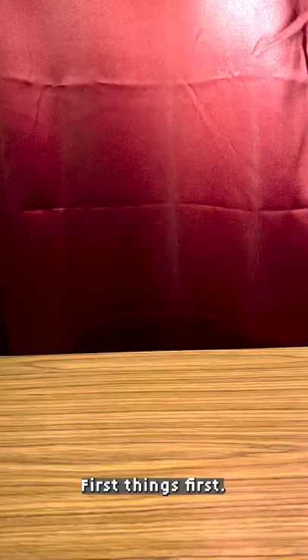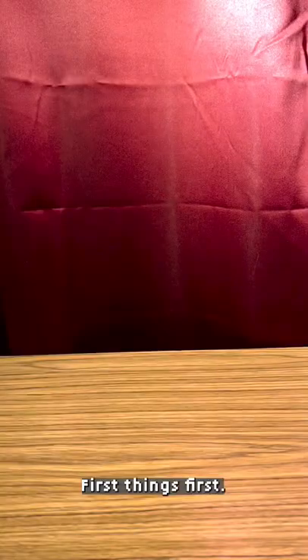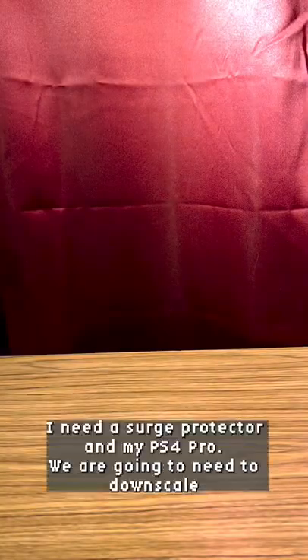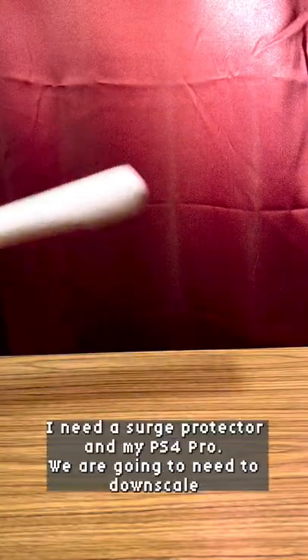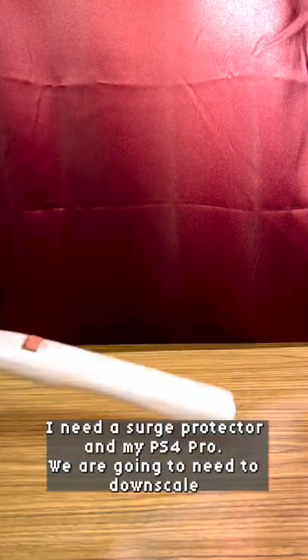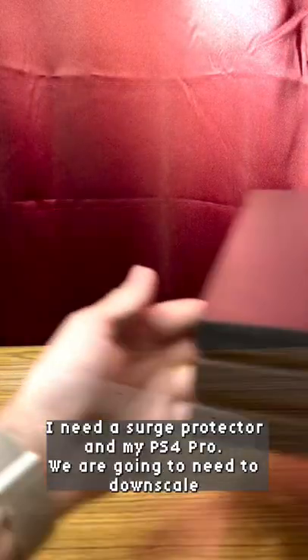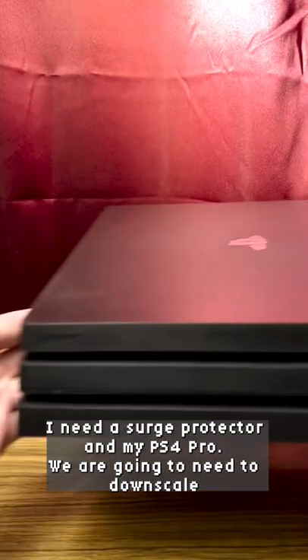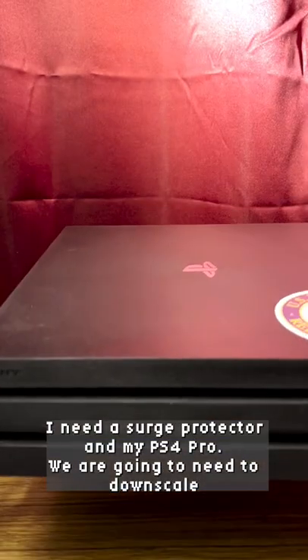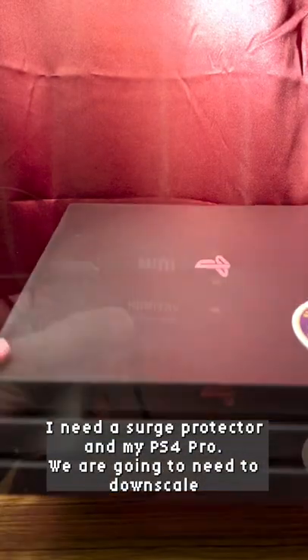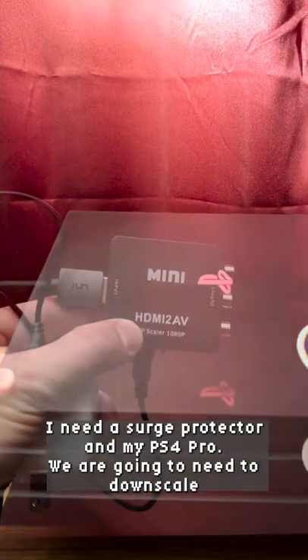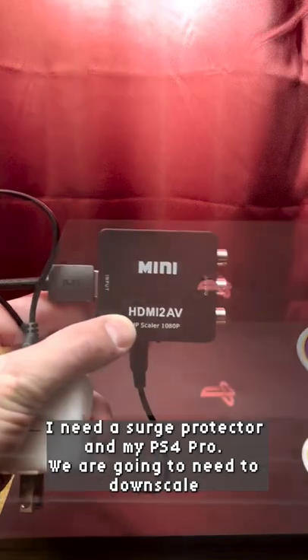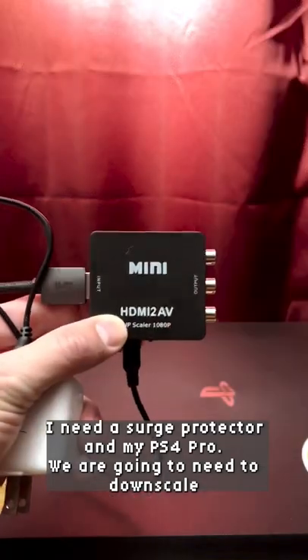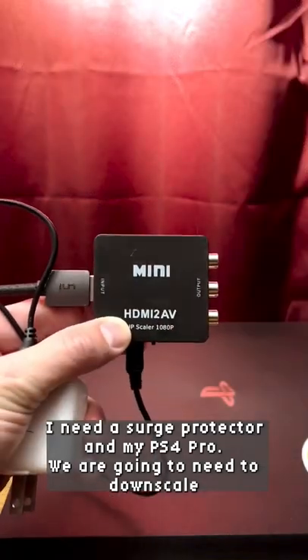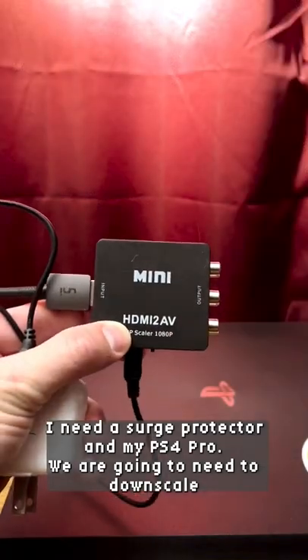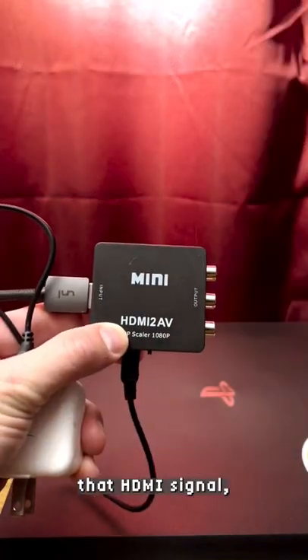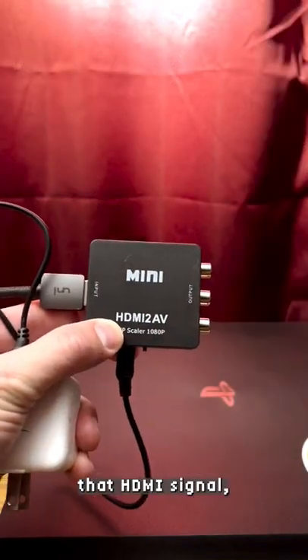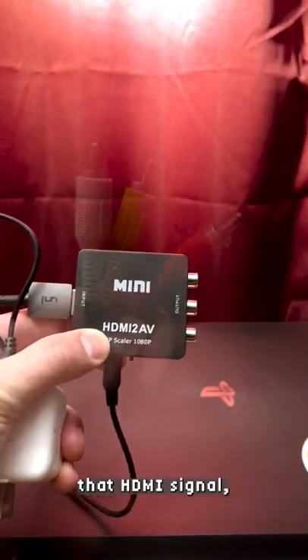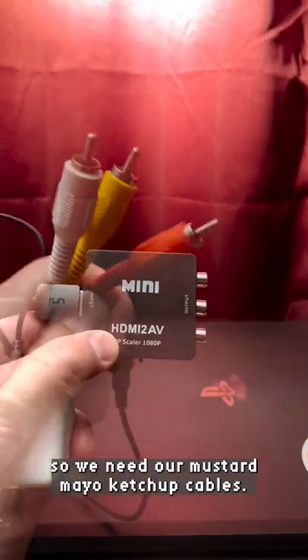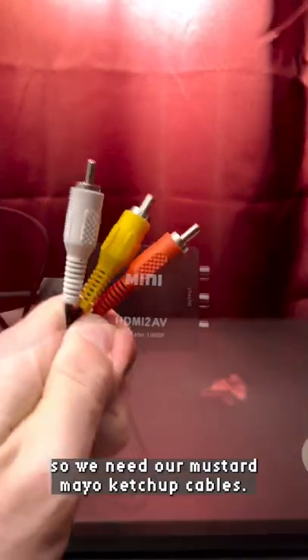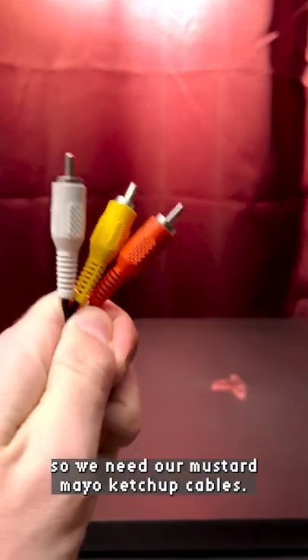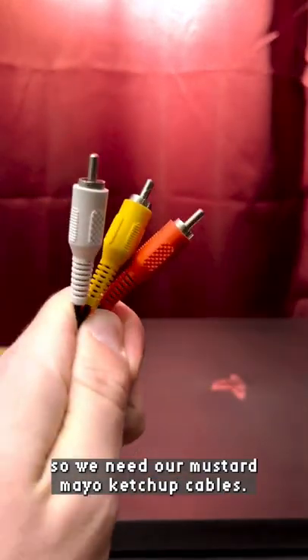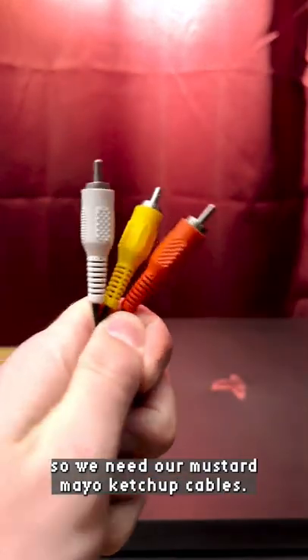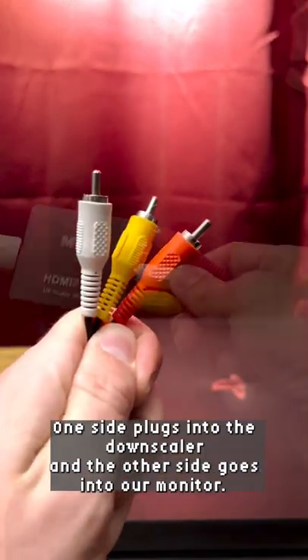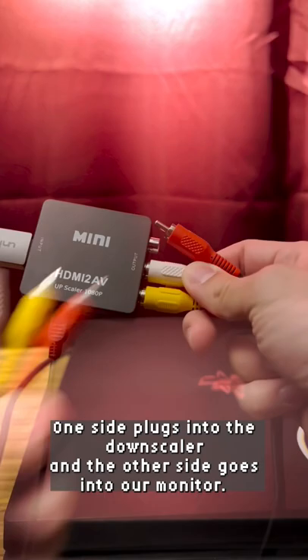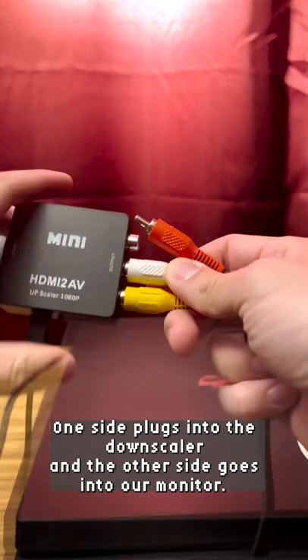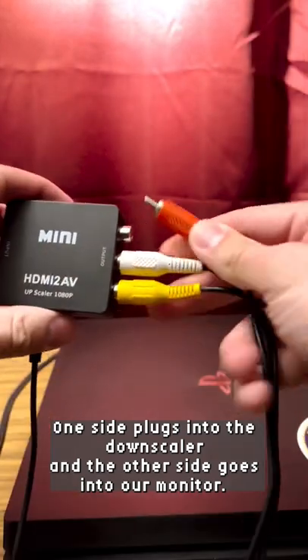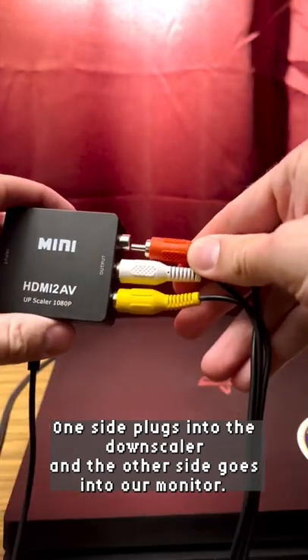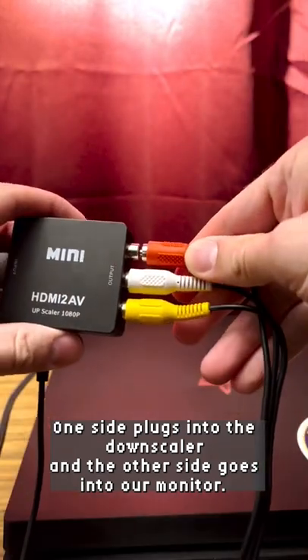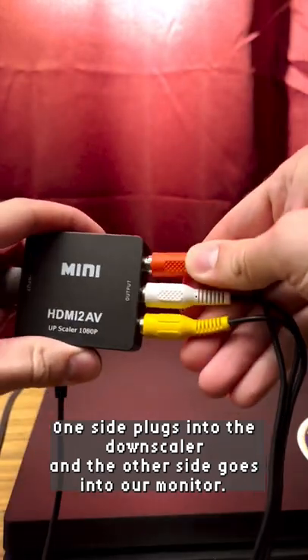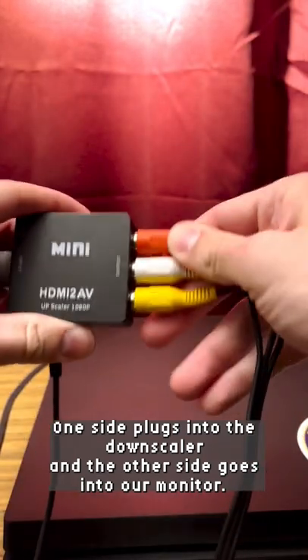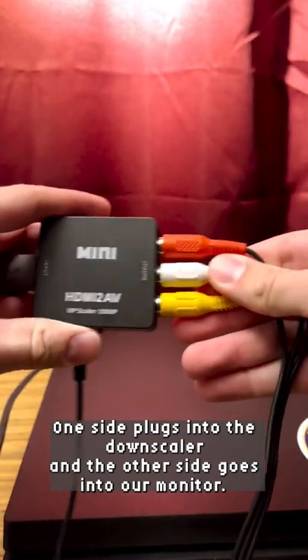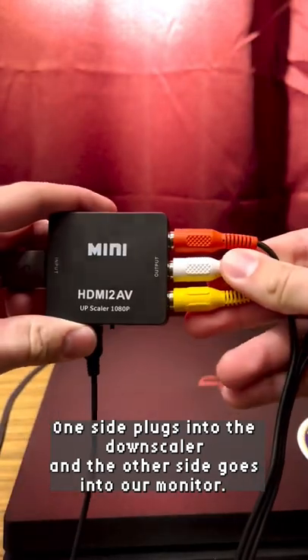First things first, I need a surge protector and my PS4 Pro. We are going to need to downscale that HDMI signal, so we need our mustard mayo ketchup cables. One side plugs into the downscaler, and the other side goes into our monitor.